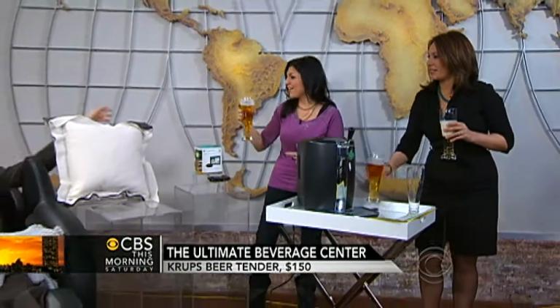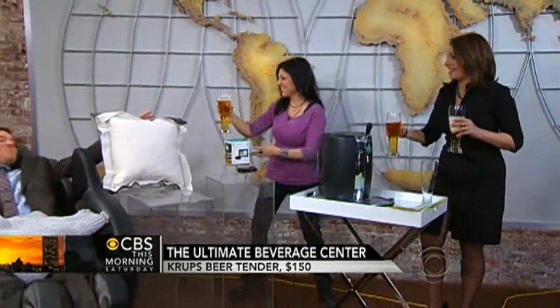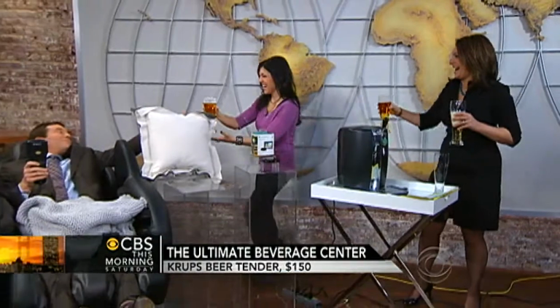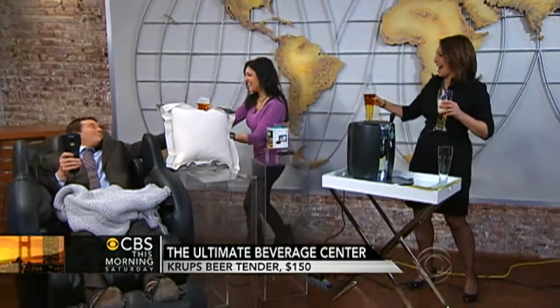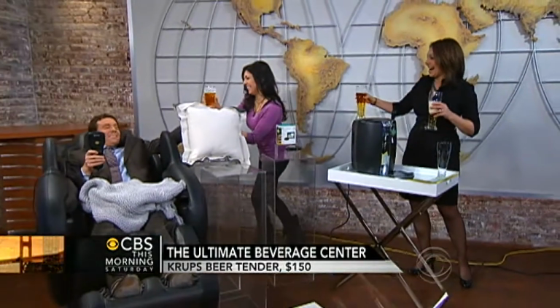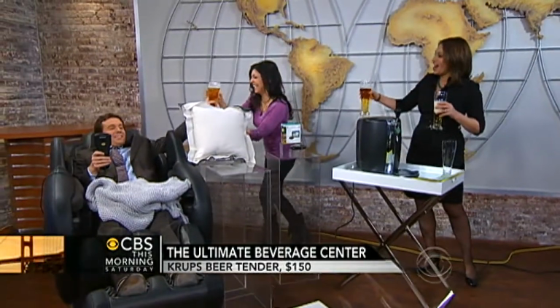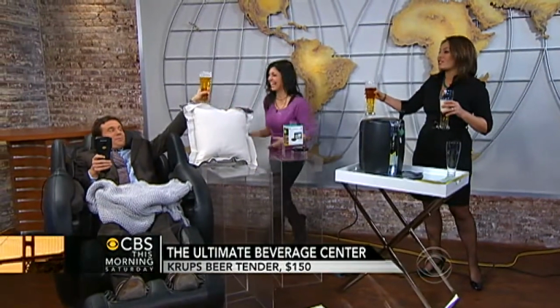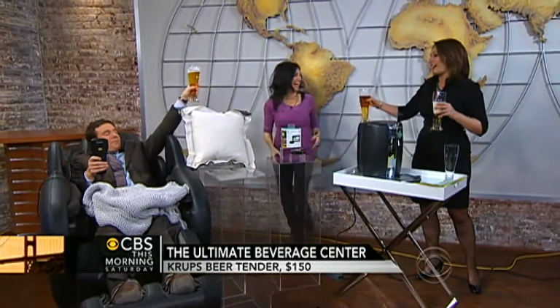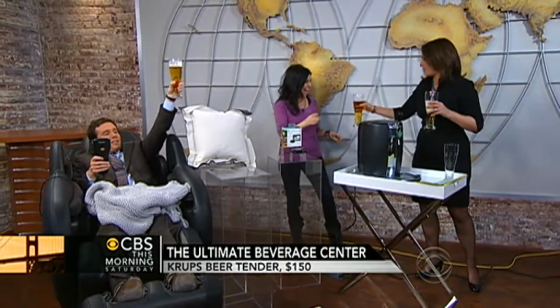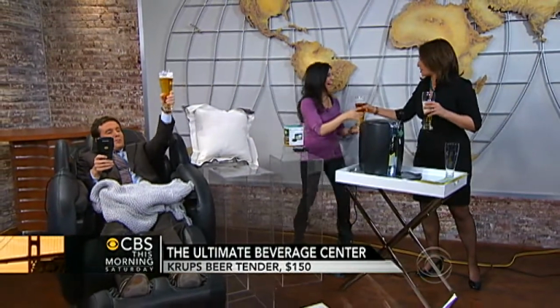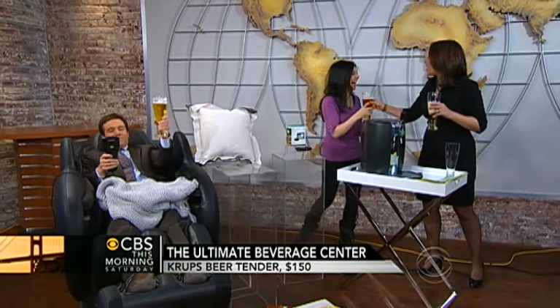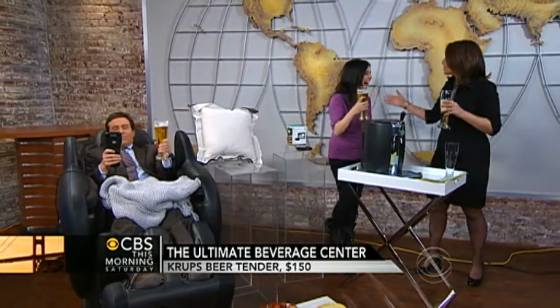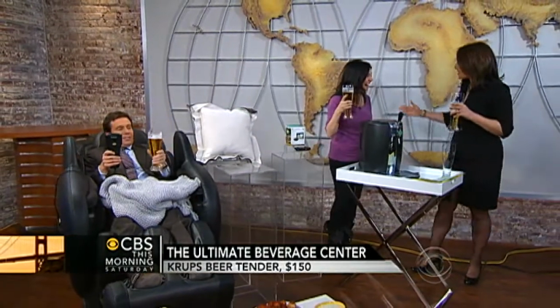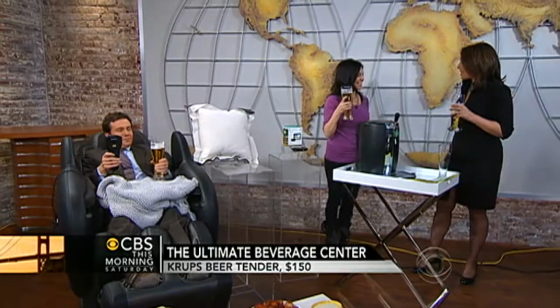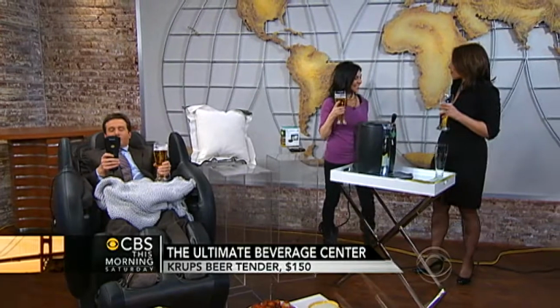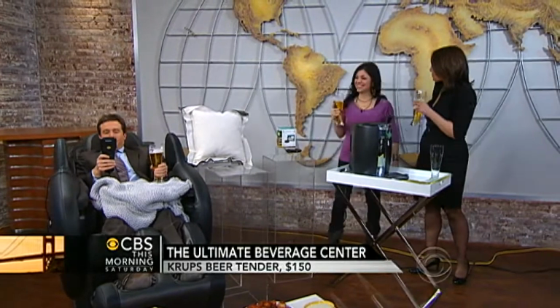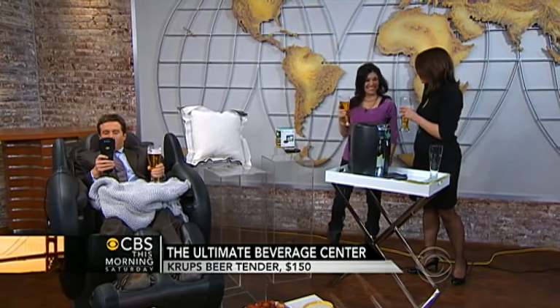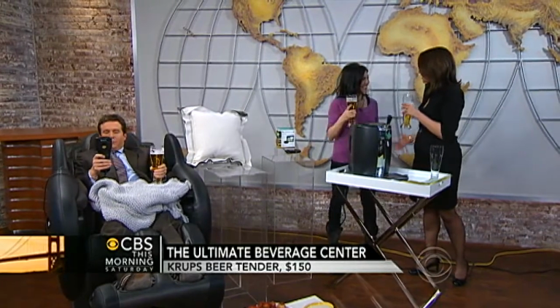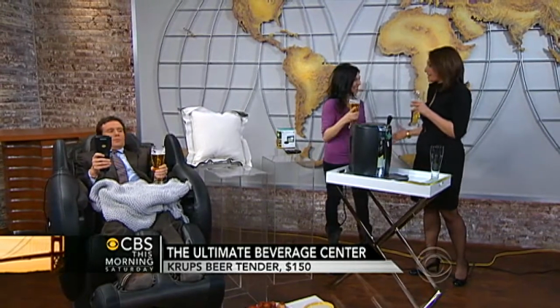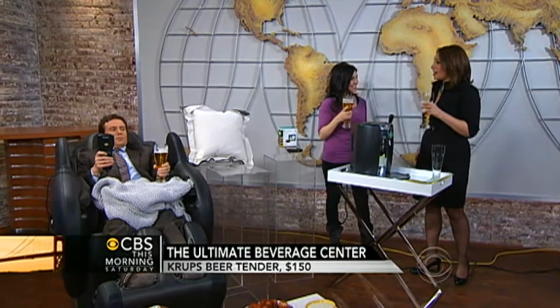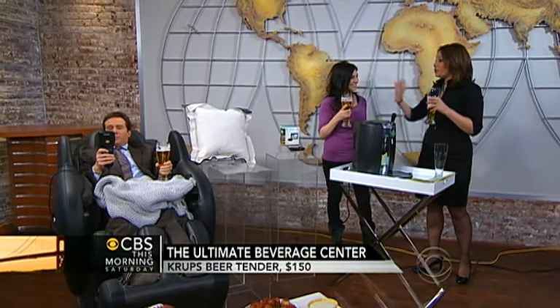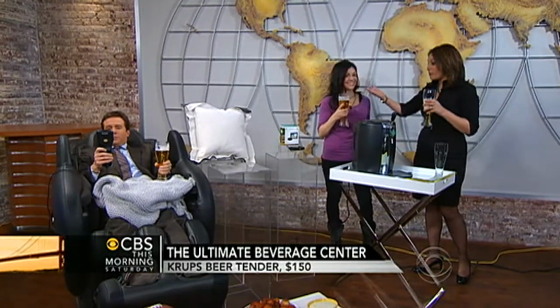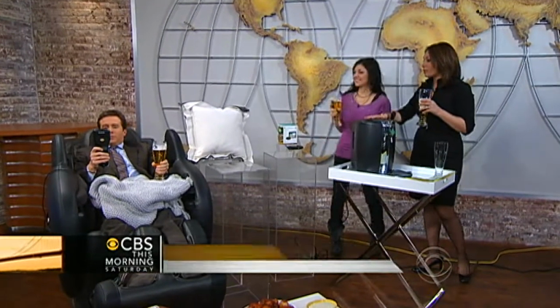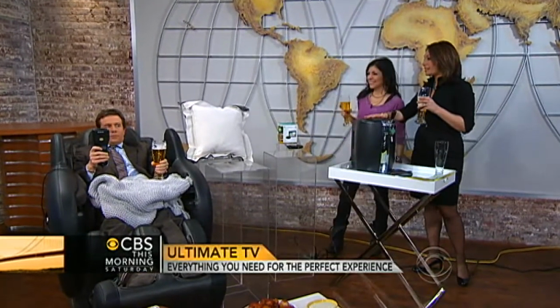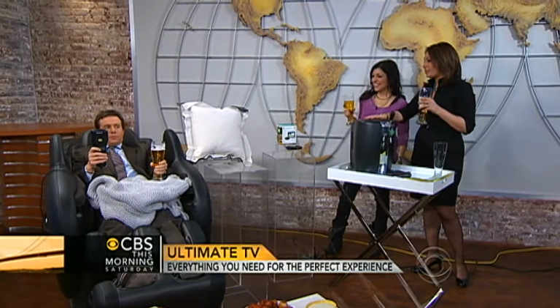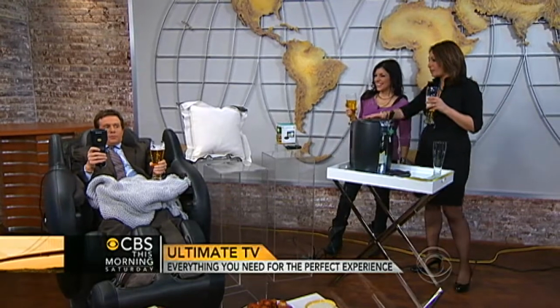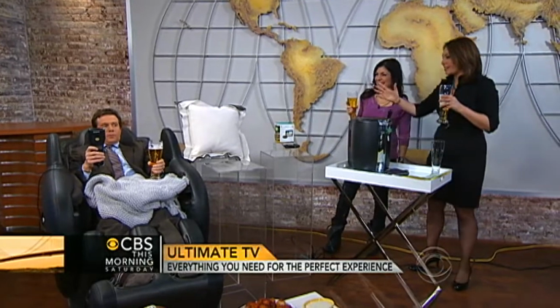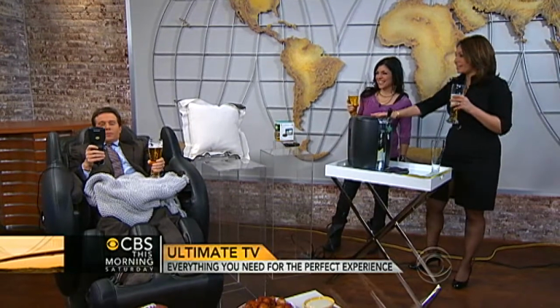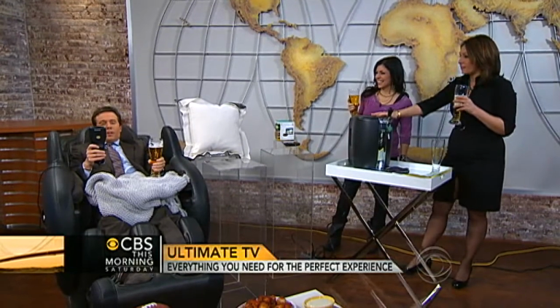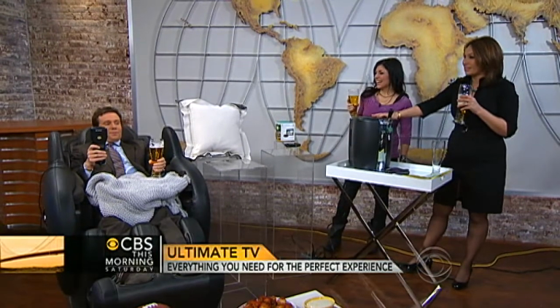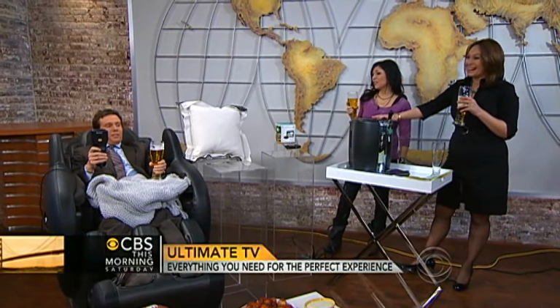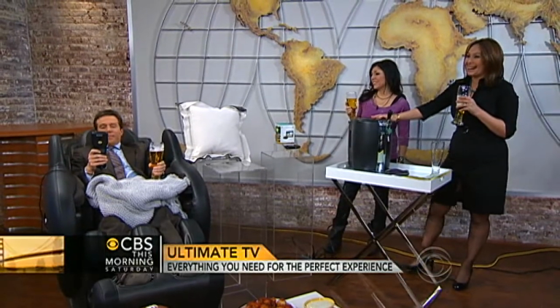I'm so glad you're comfortable, Jeff. Anitra Mechadon of the DIY Network, thank you so much for bringing us our Mega Den. We do have more segments to get to, Jeff — you realize this is not it for the show today. I'm sorry to break it to you.